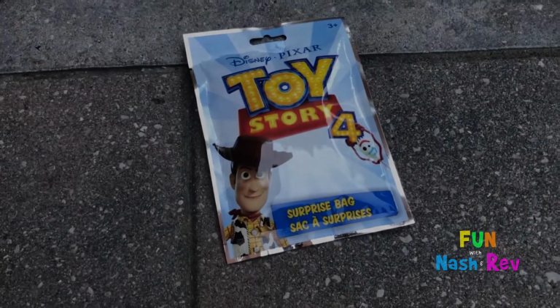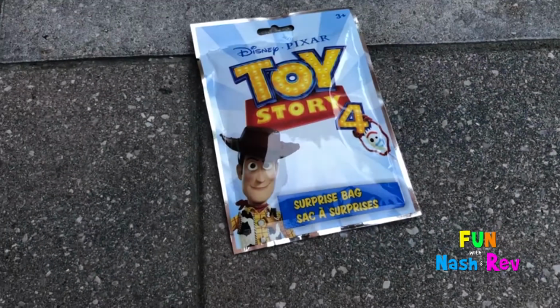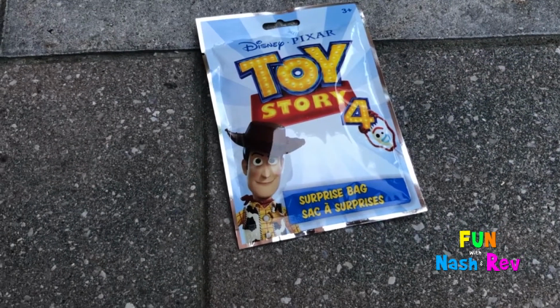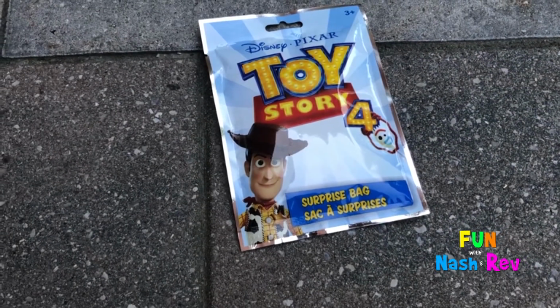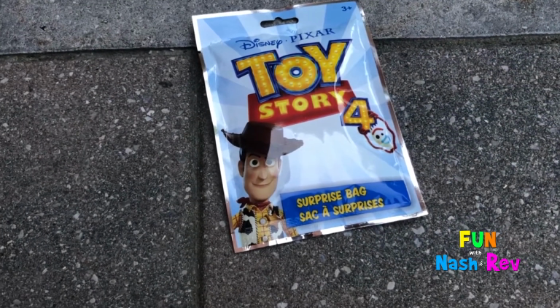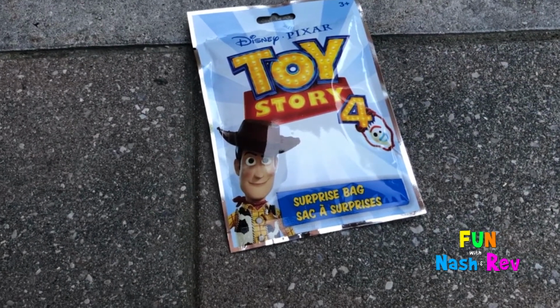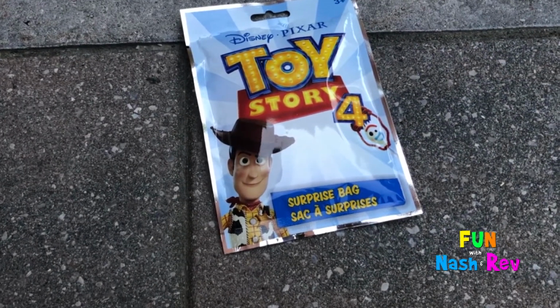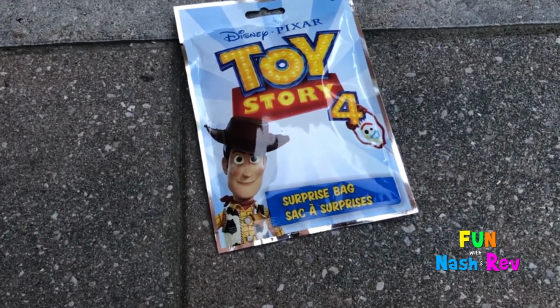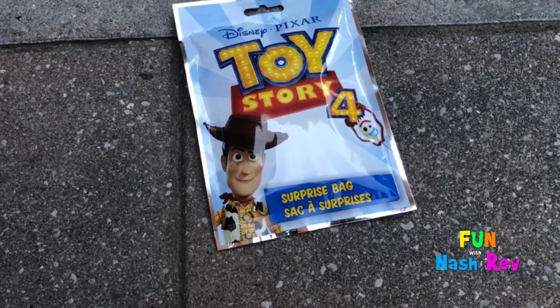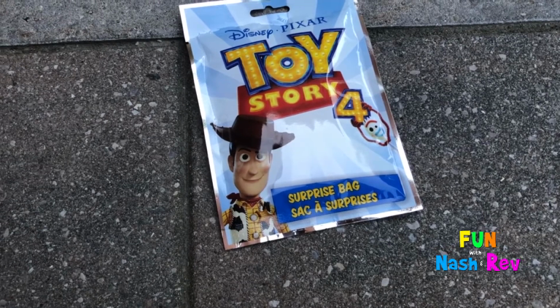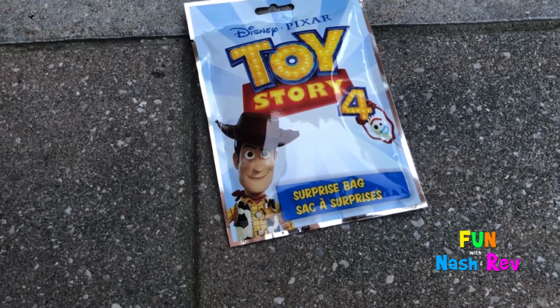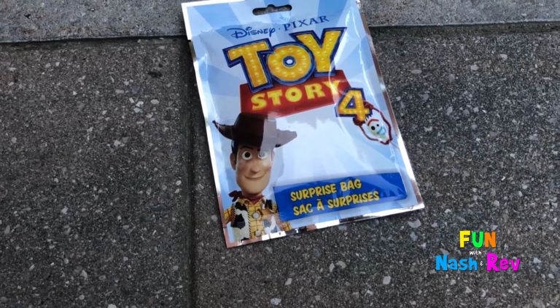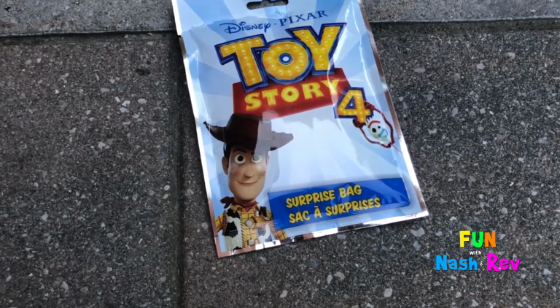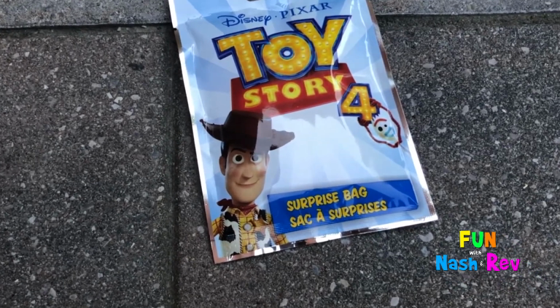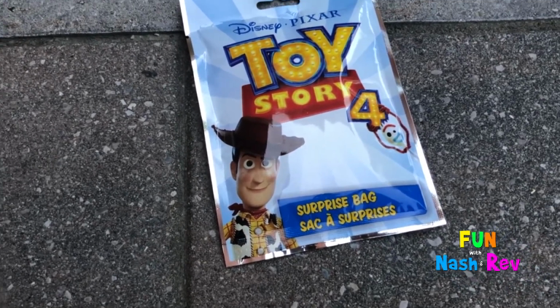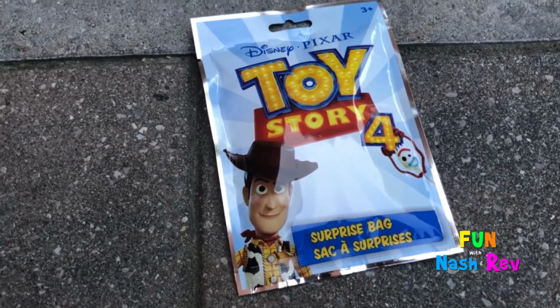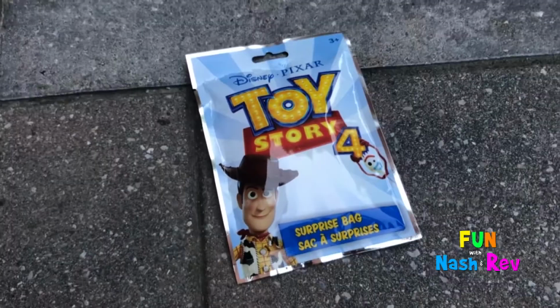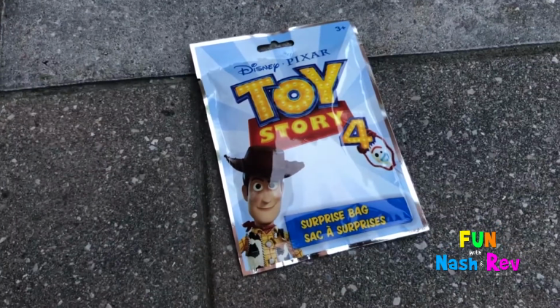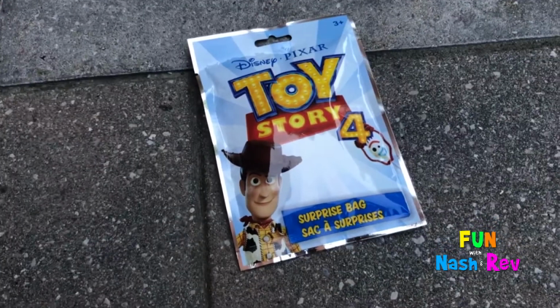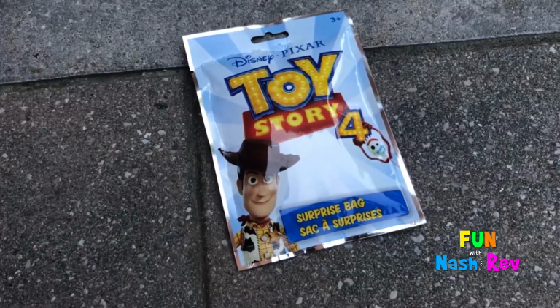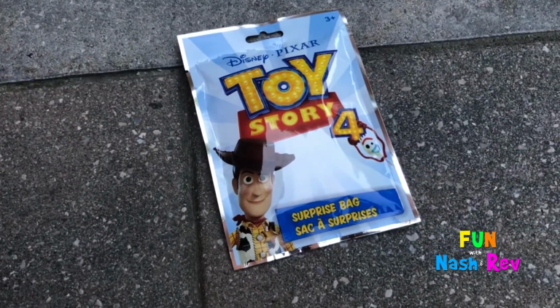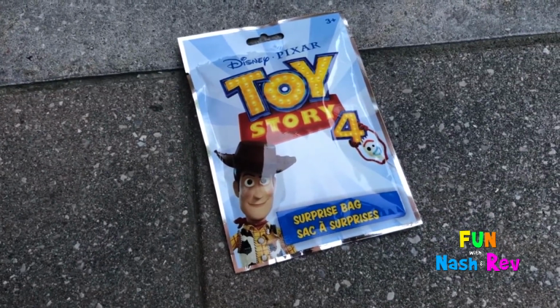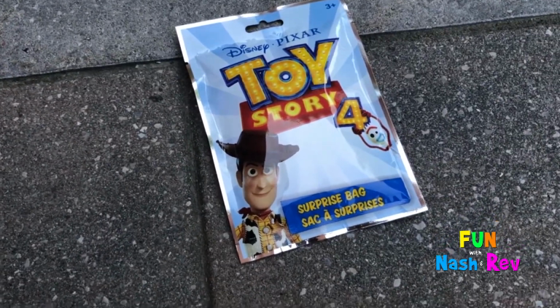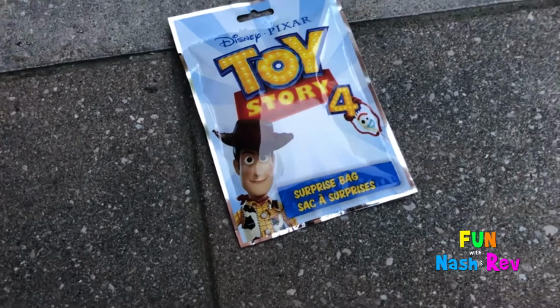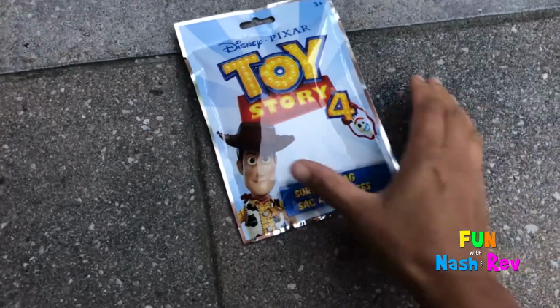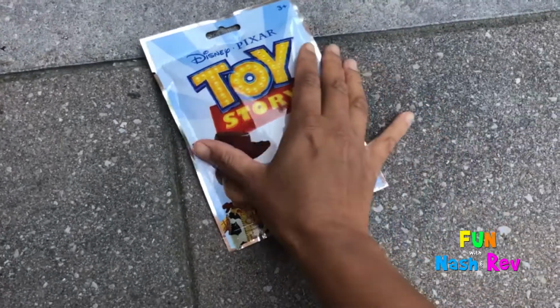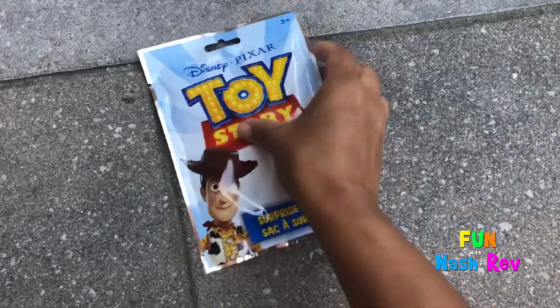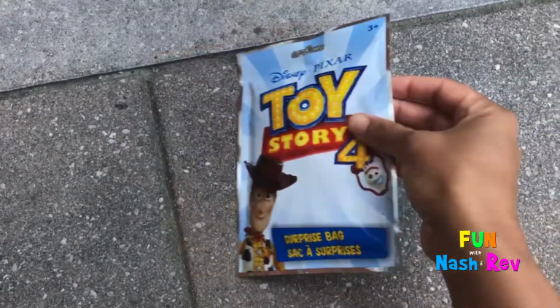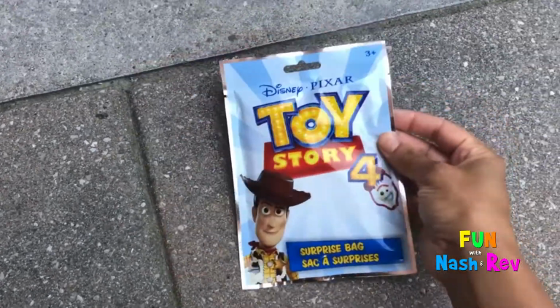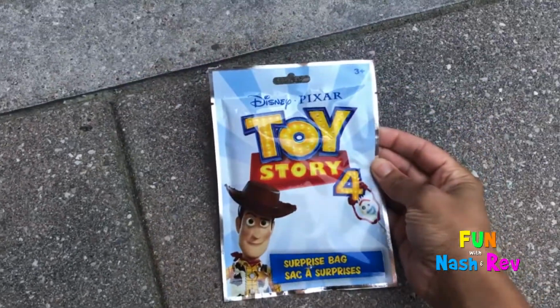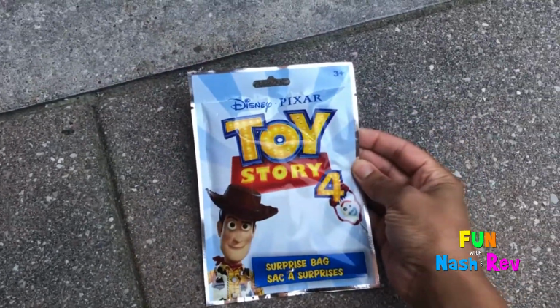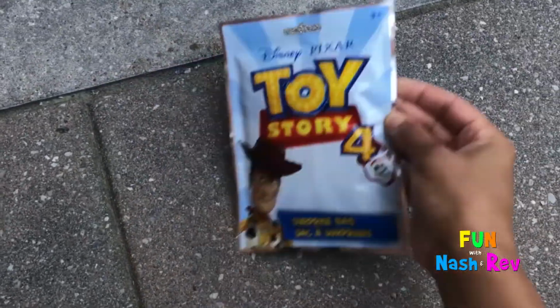Today, Nash and Rev are going to open the Toy Story surprise bag. Nash loves Woody, and so does Rev. They just watched Toy Story 4.